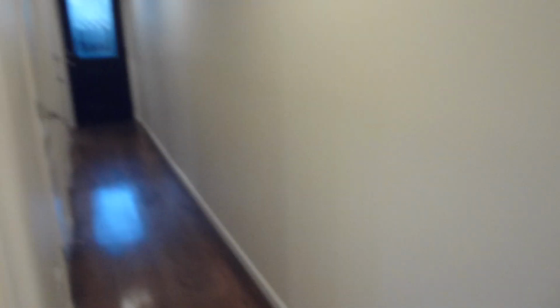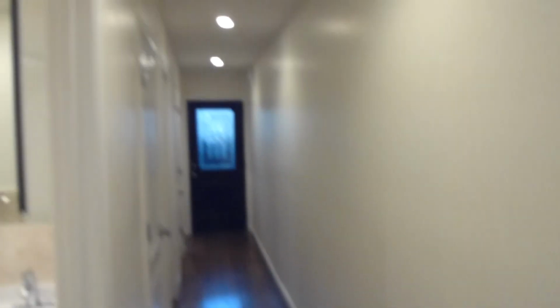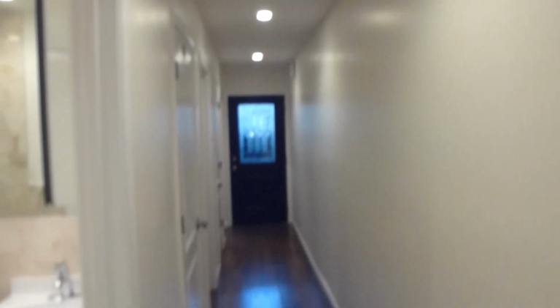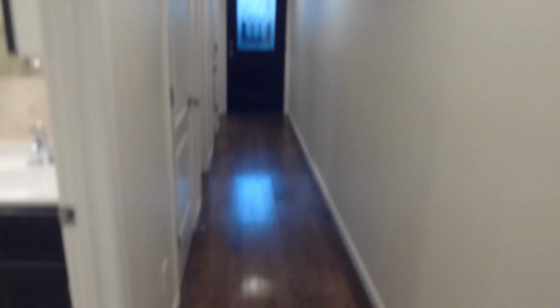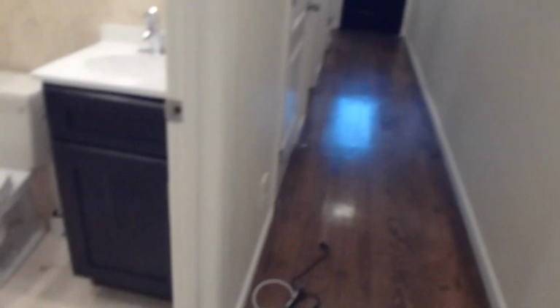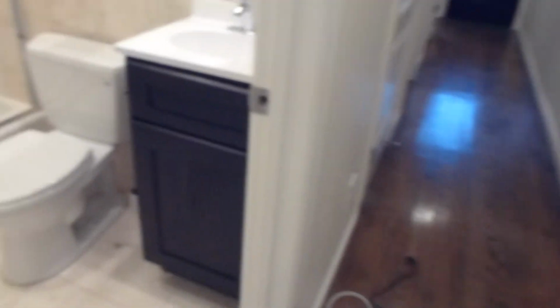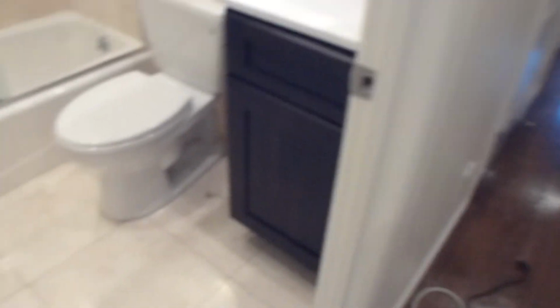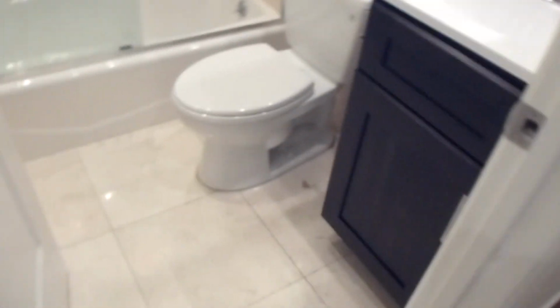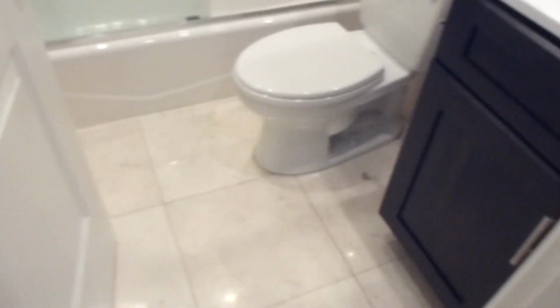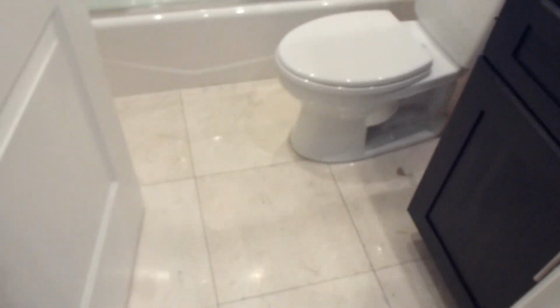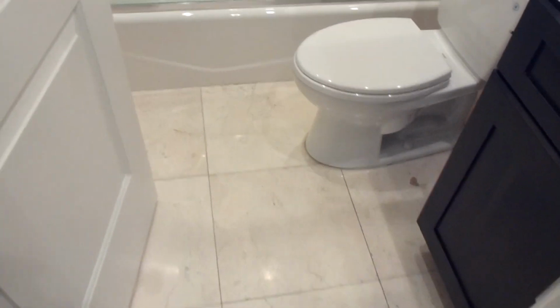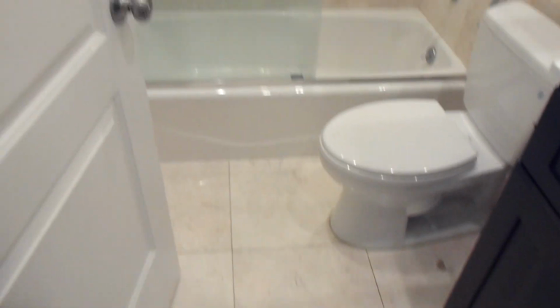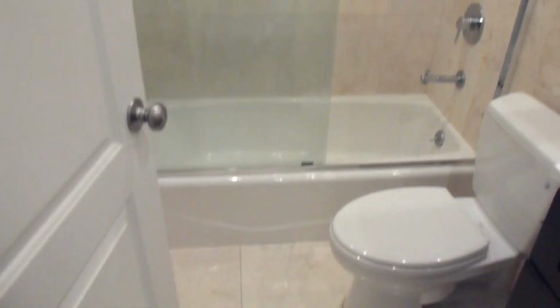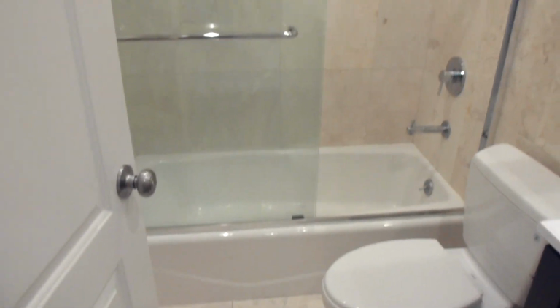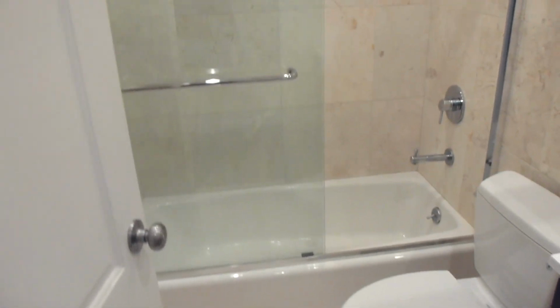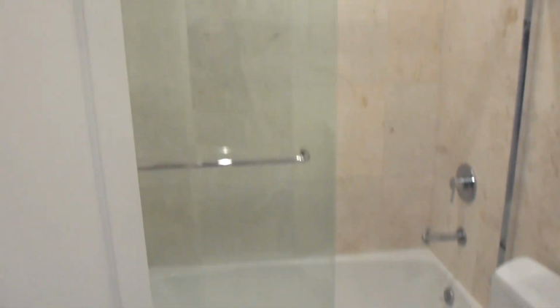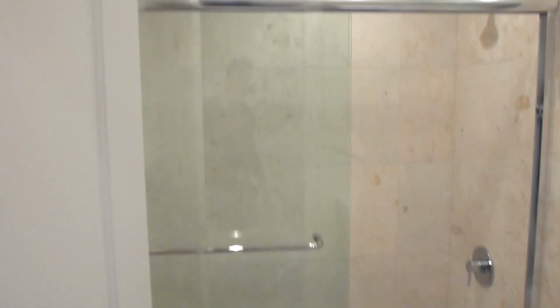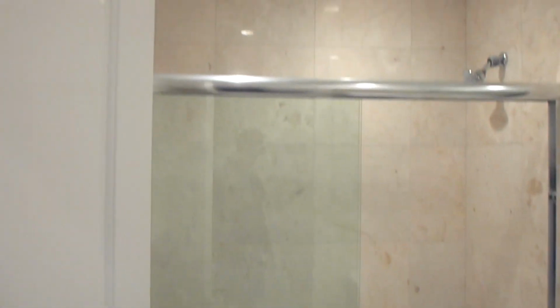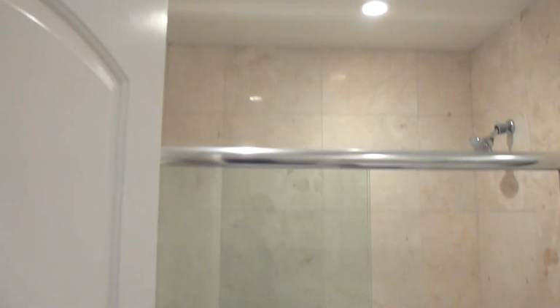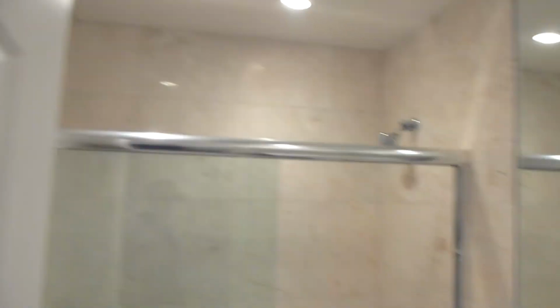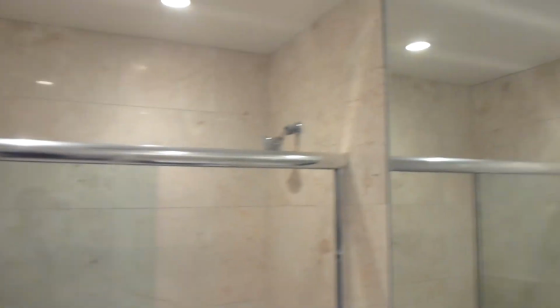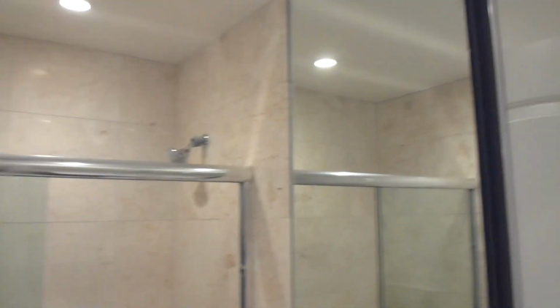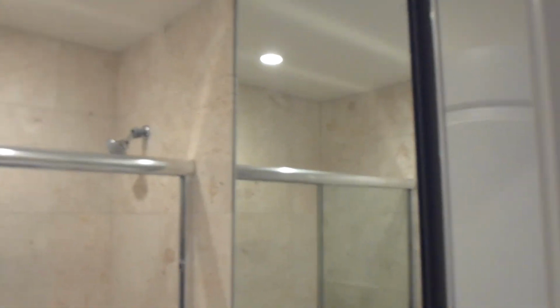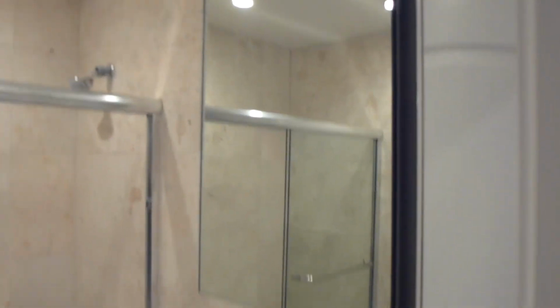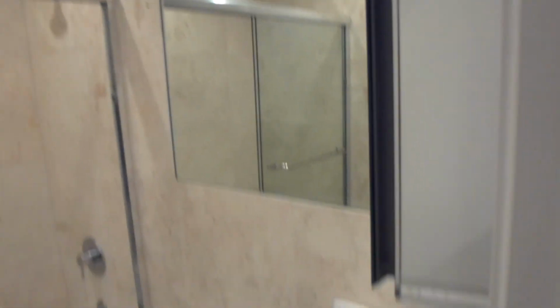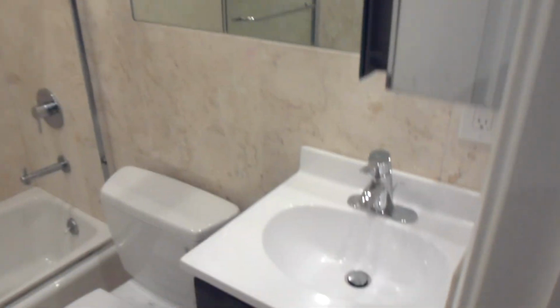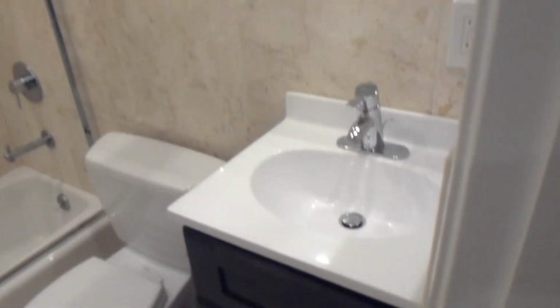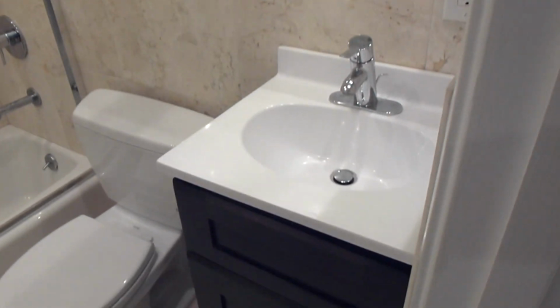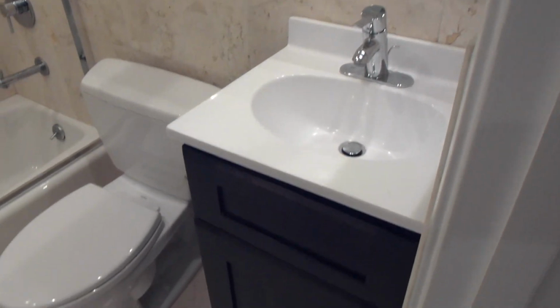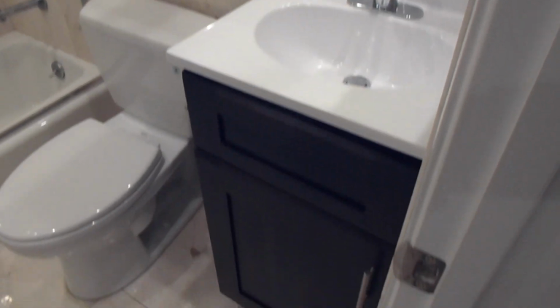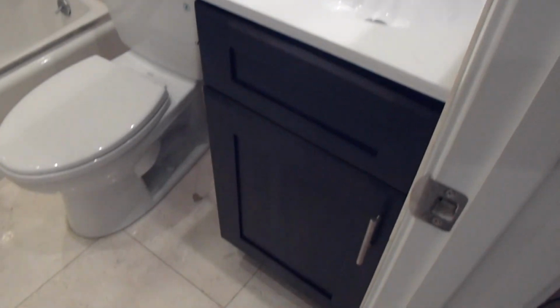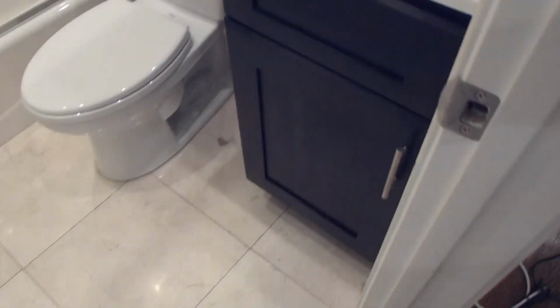Down the hallway, we go to the second bath, which has some lighter tile — just as nice — with big mirrors and a cute vanity.